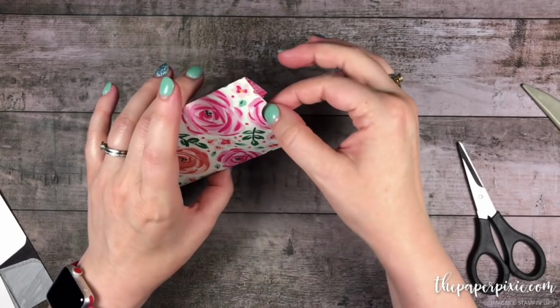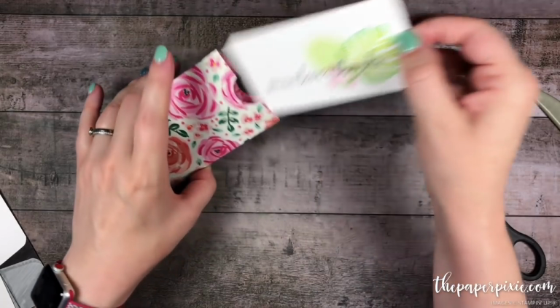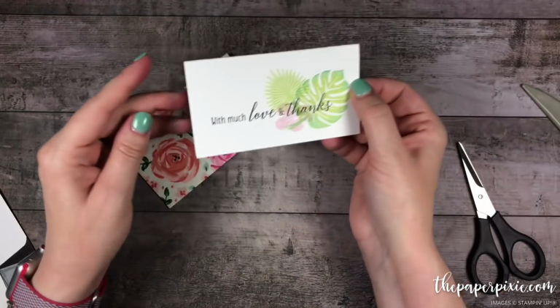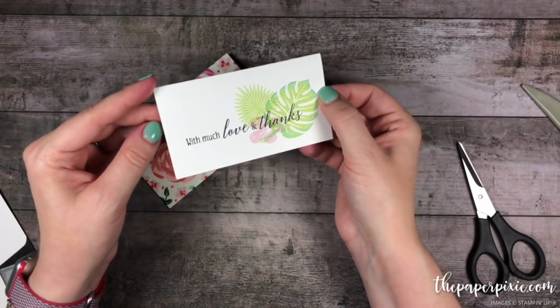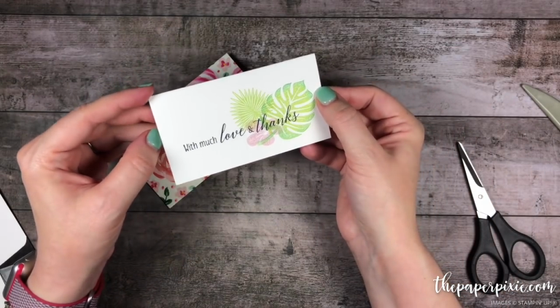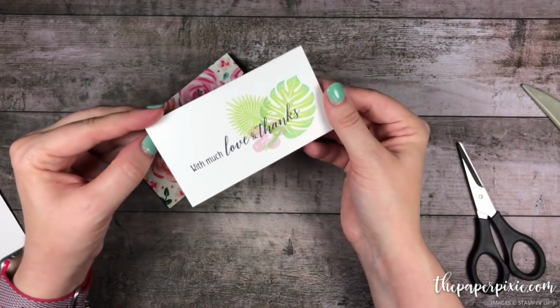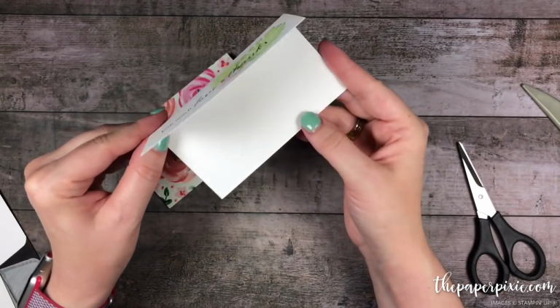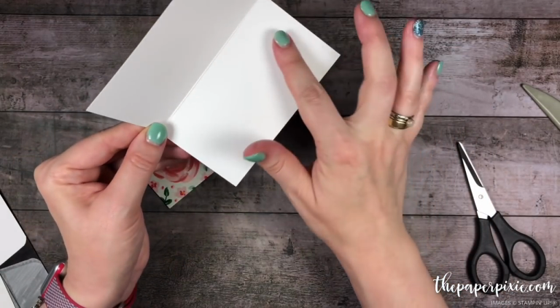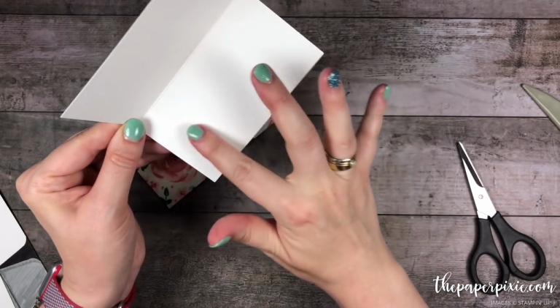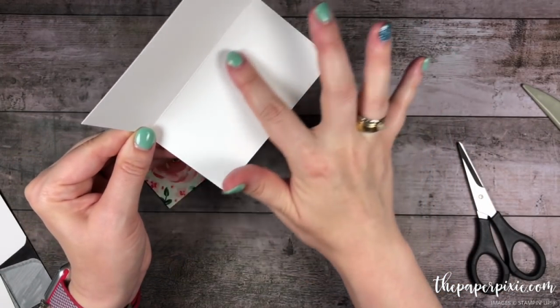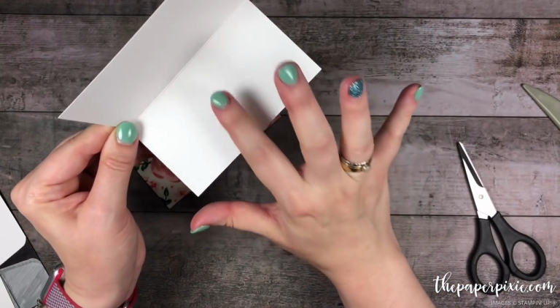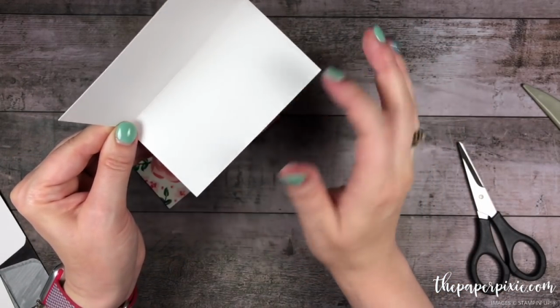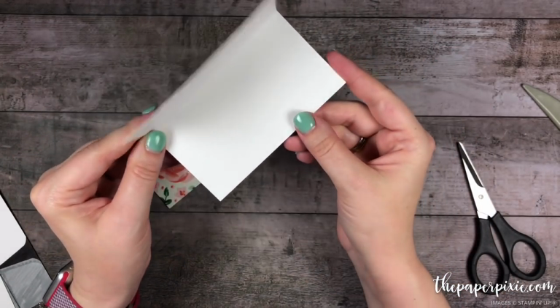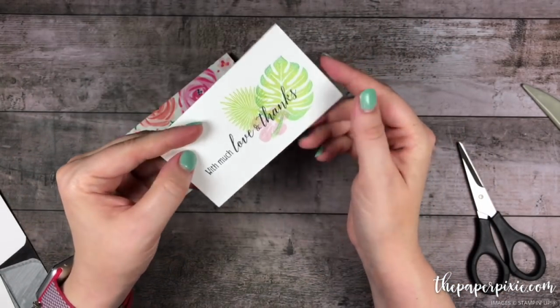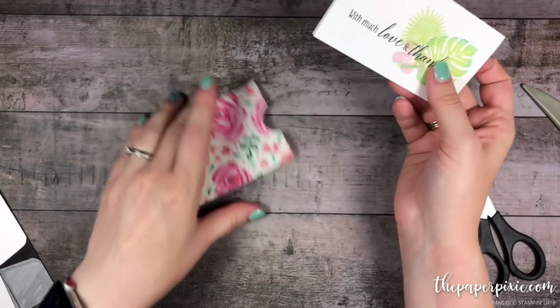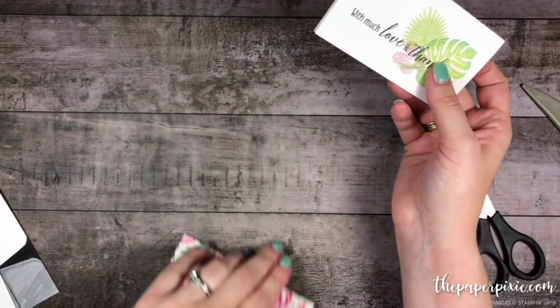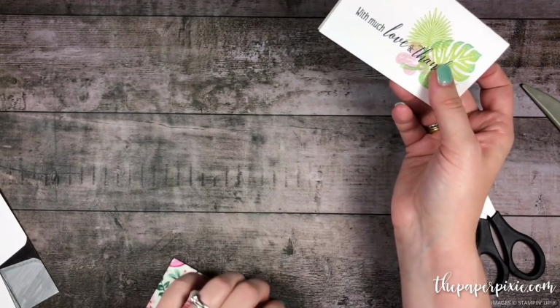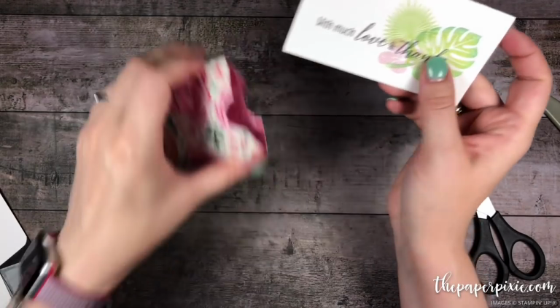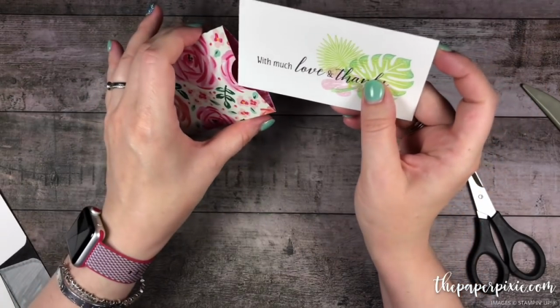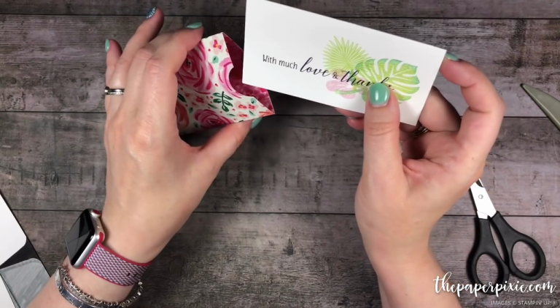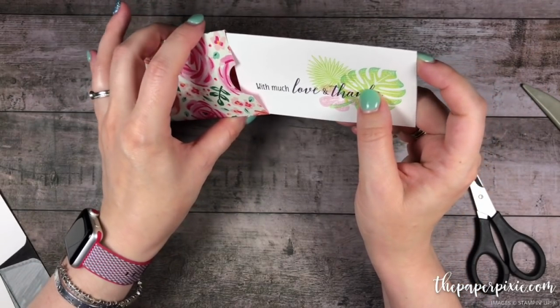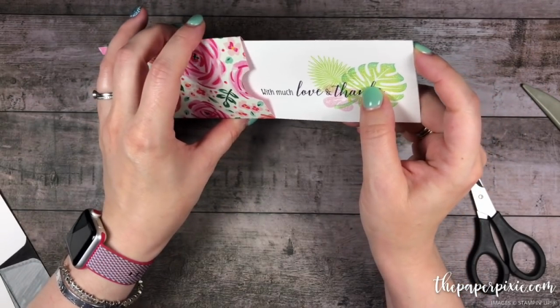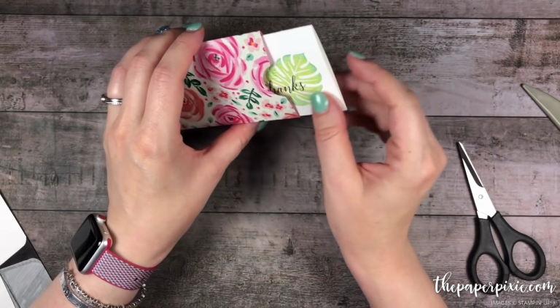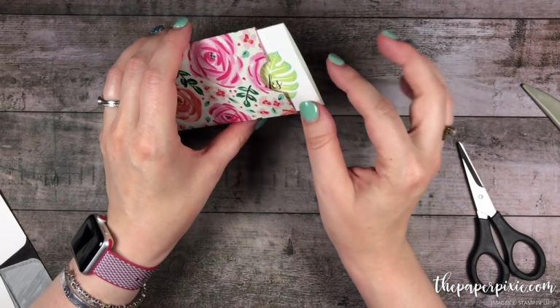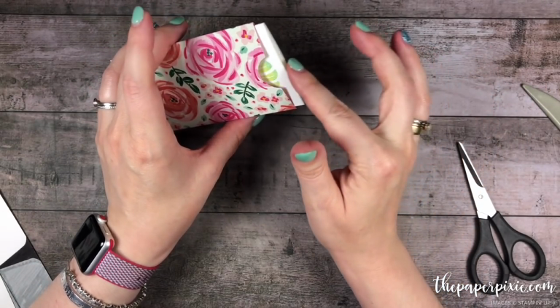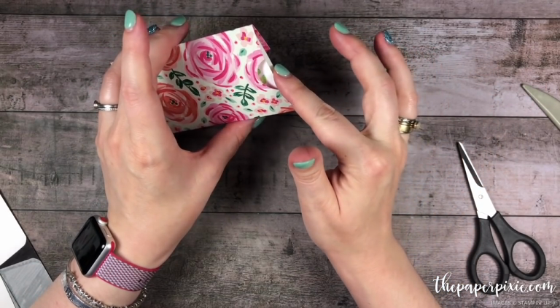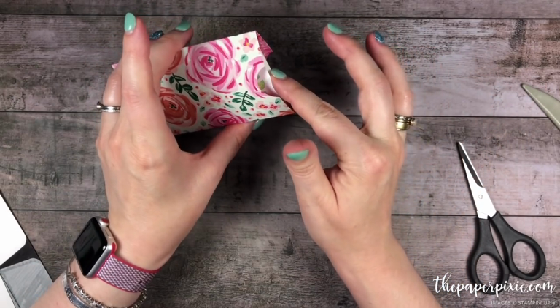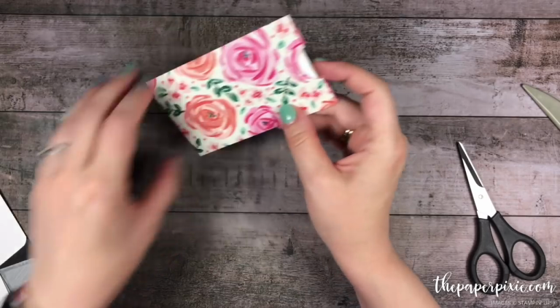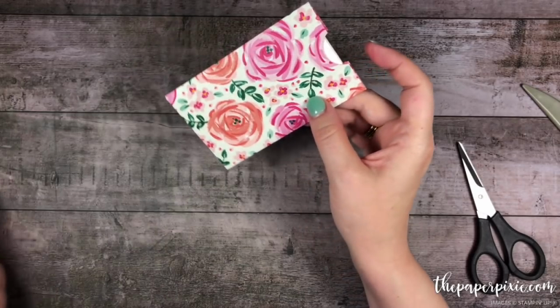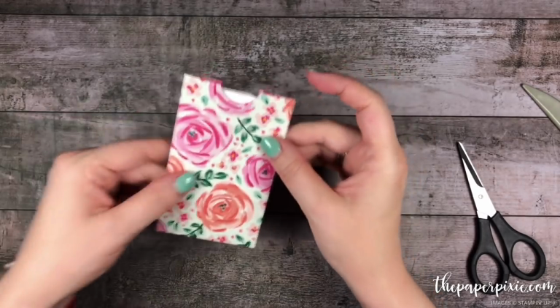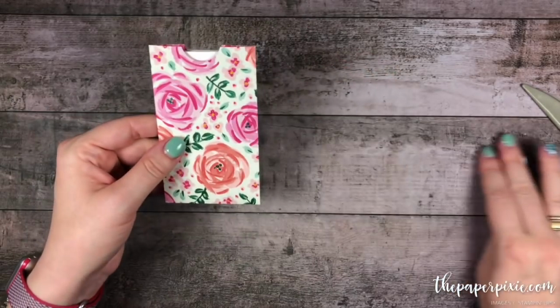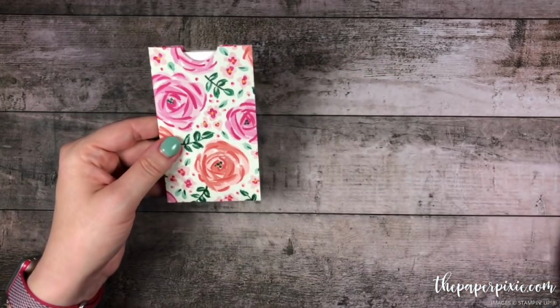Now when we have our little note card it'll perfectly fit inside this pocket envelope. What I love about these narrow note cards is they are a perfect fit to put a gift card inside, and this would just be a really sweet handmade gift for someone. Isn't that so easy?